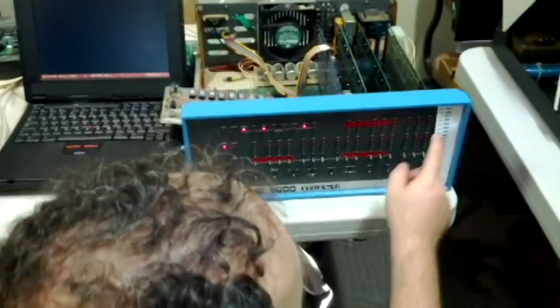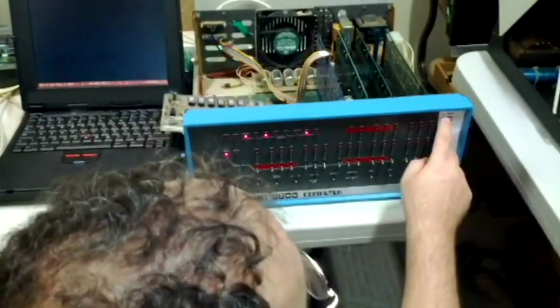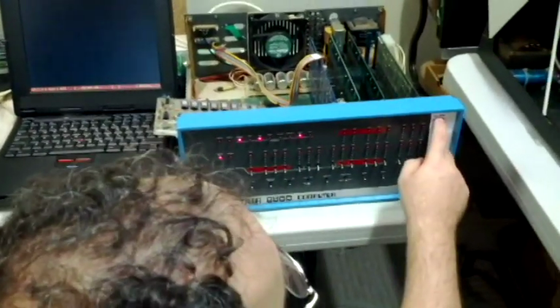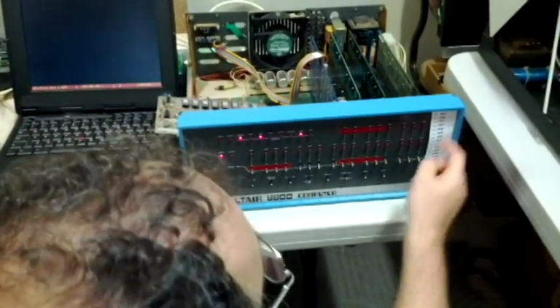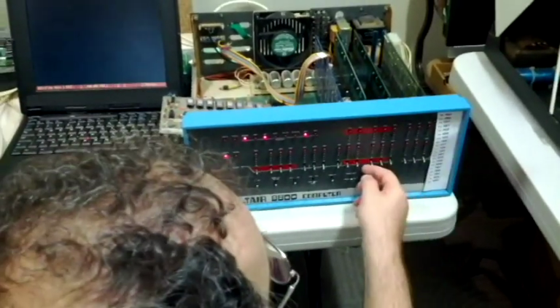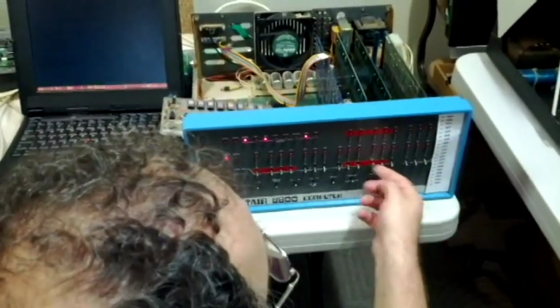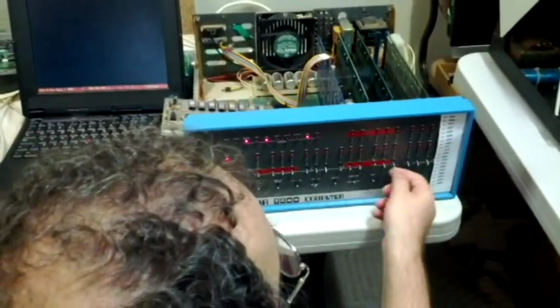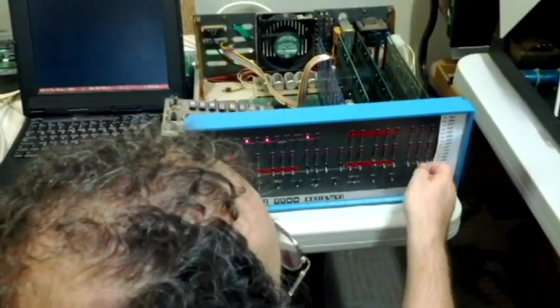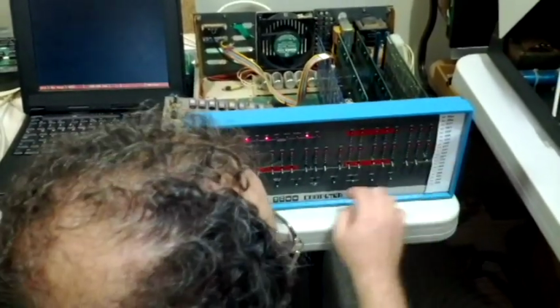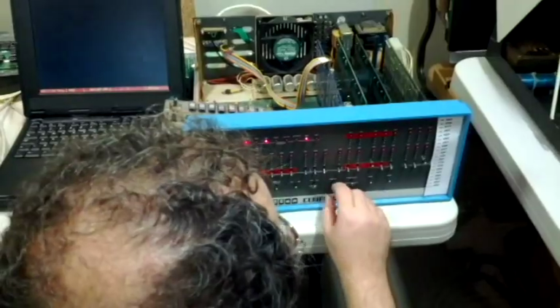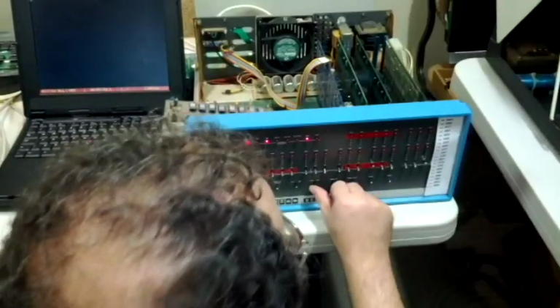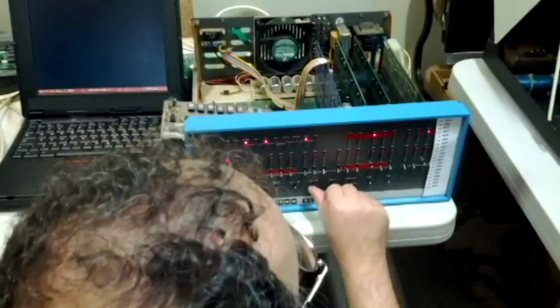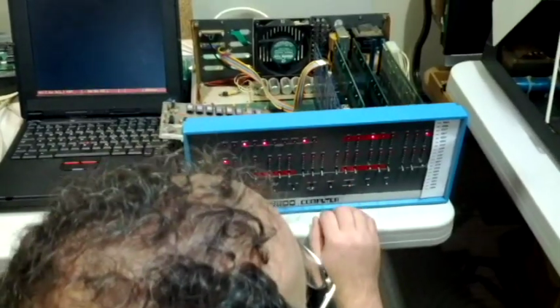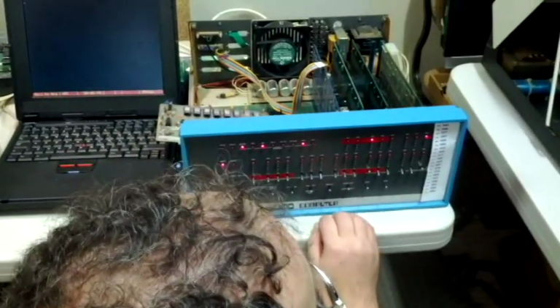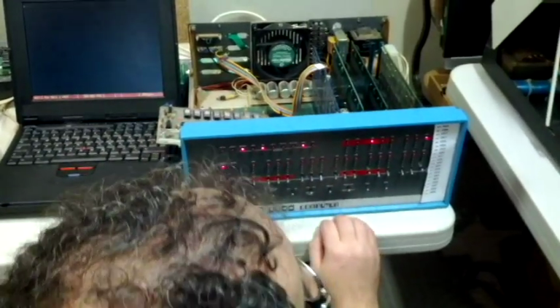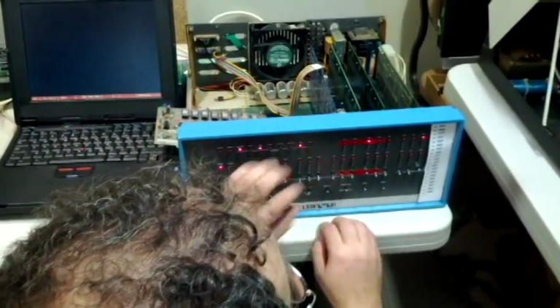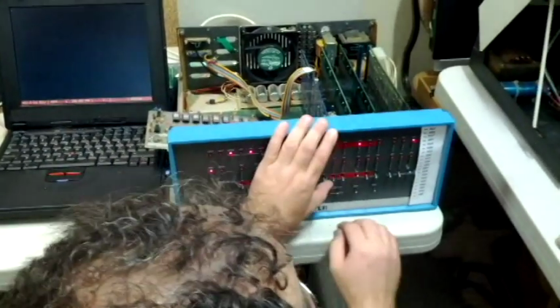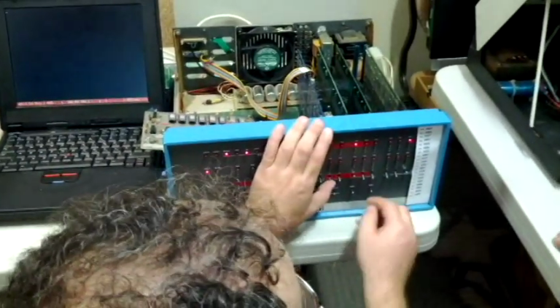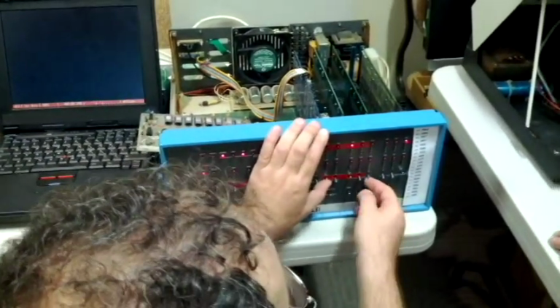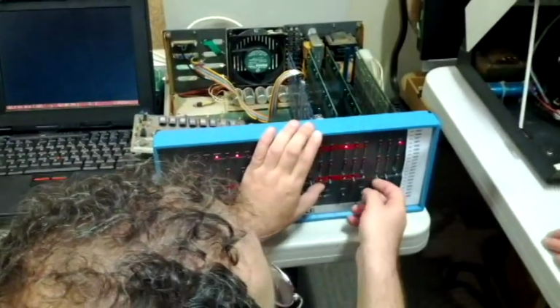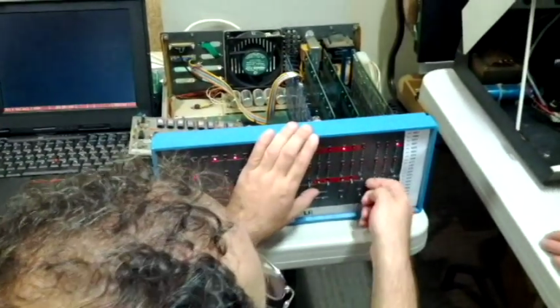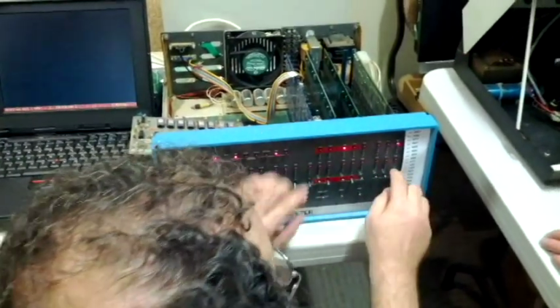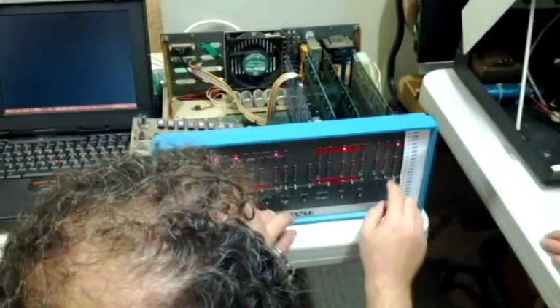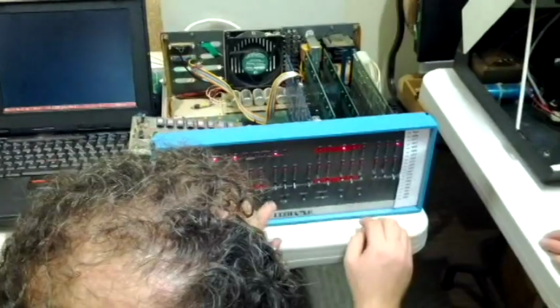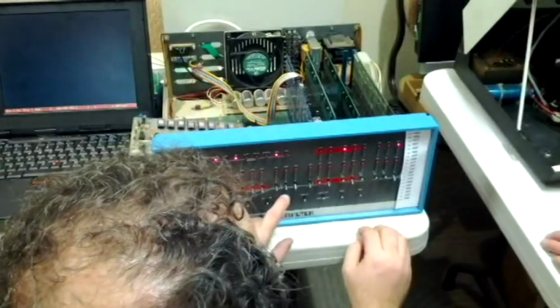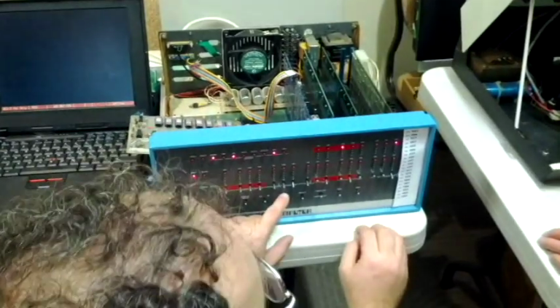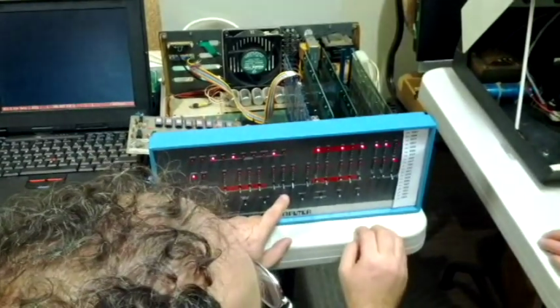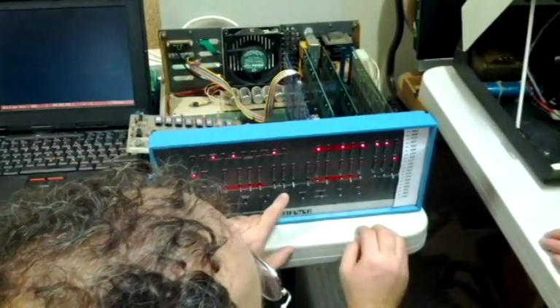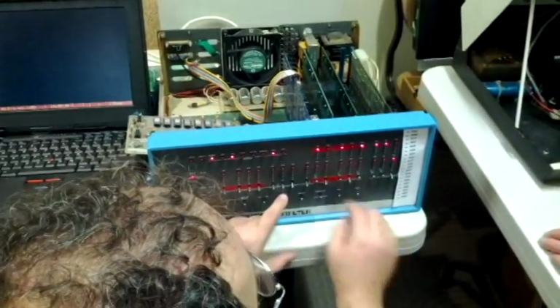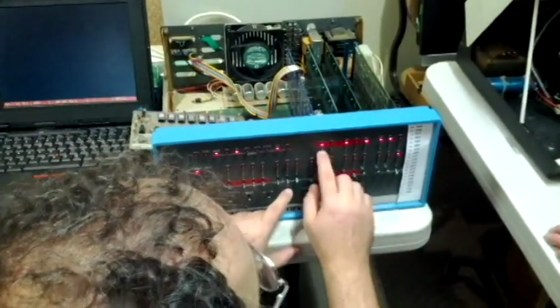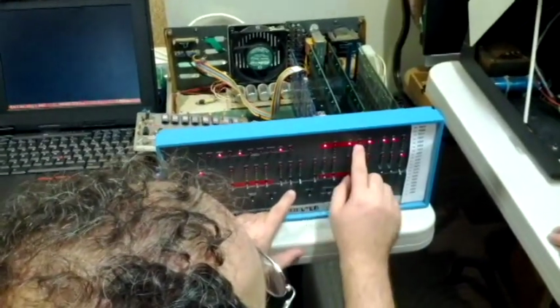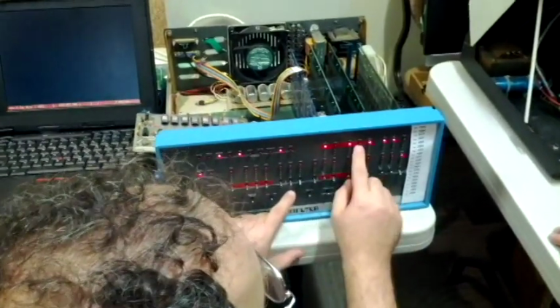Alright, so 041 — gotta load that in there. There you go, there's a 41. Alright, 256. Let's get that in there. 256.